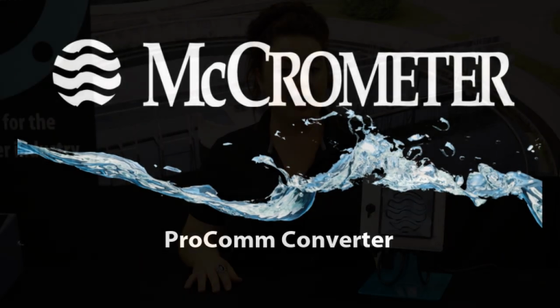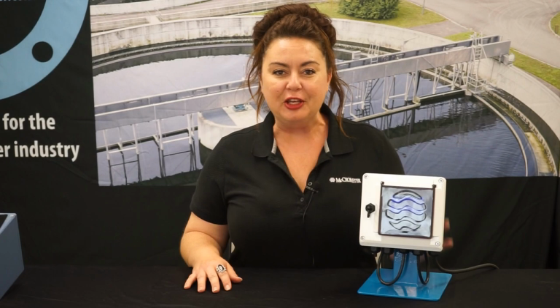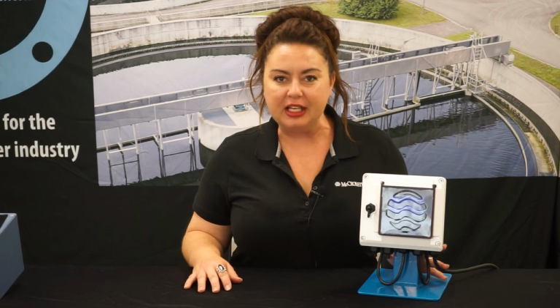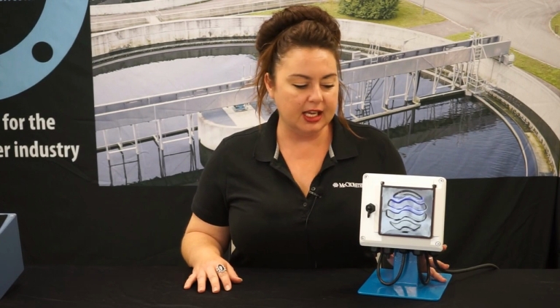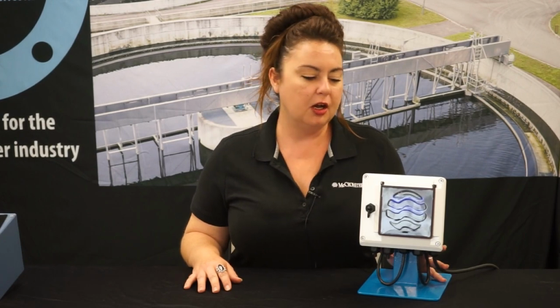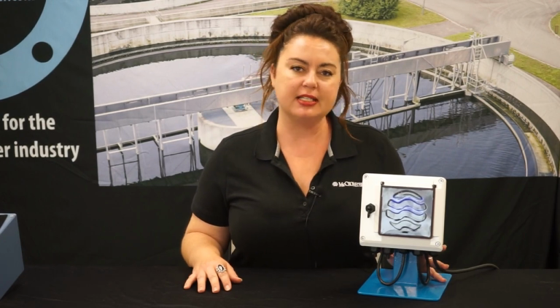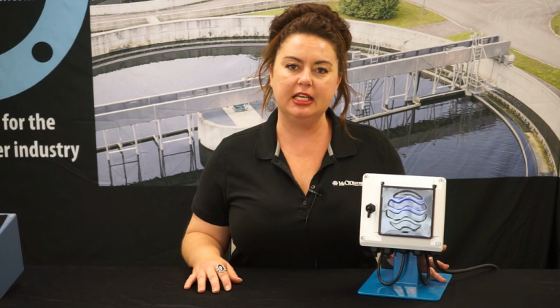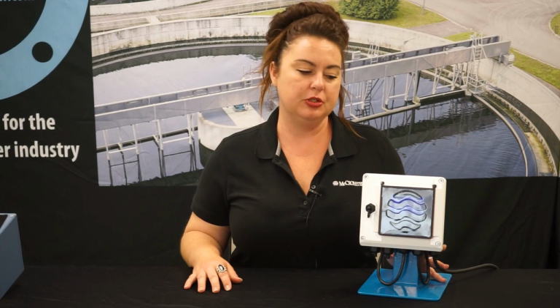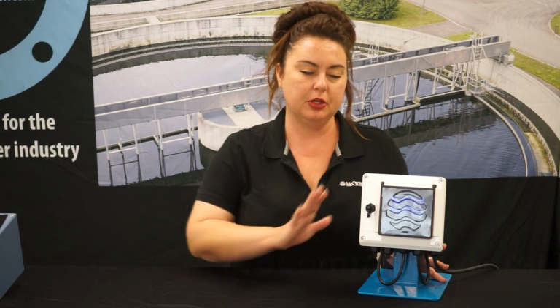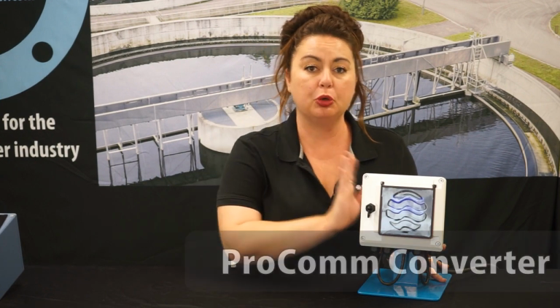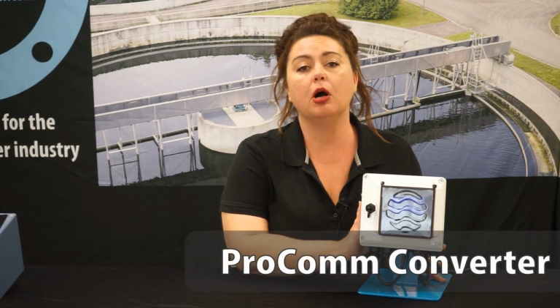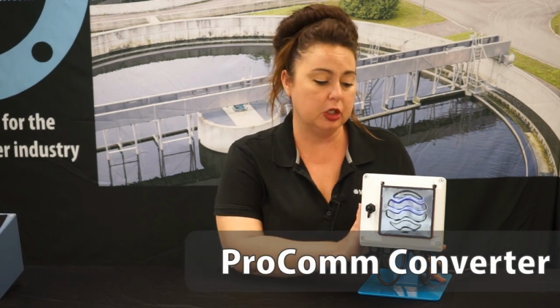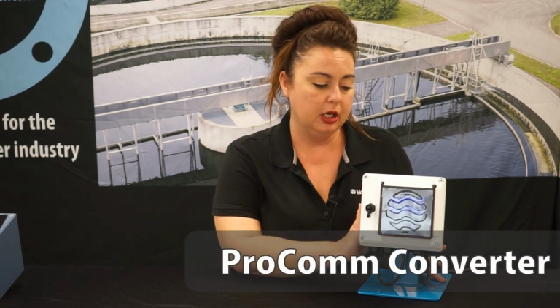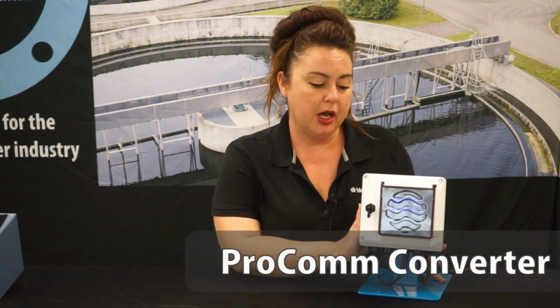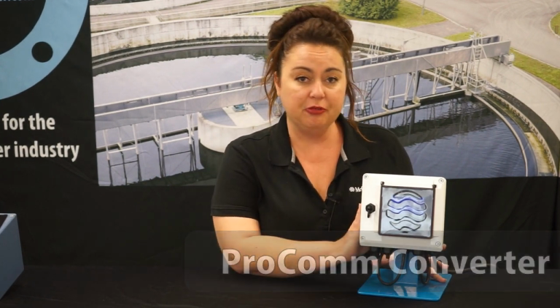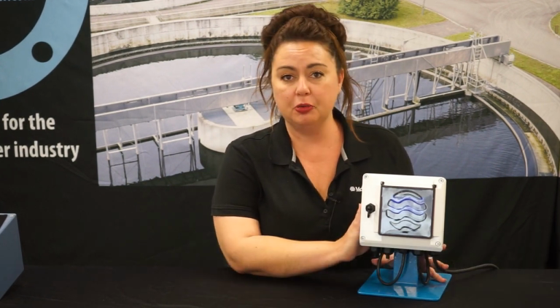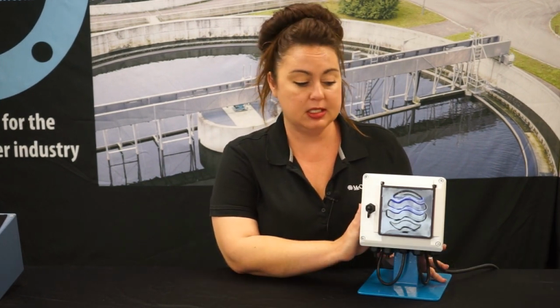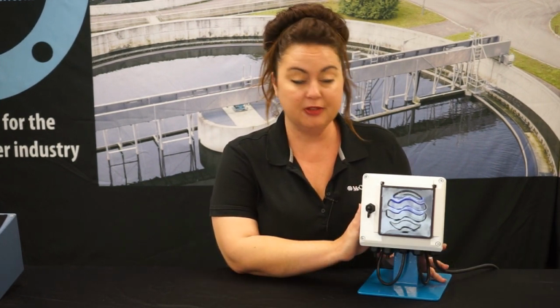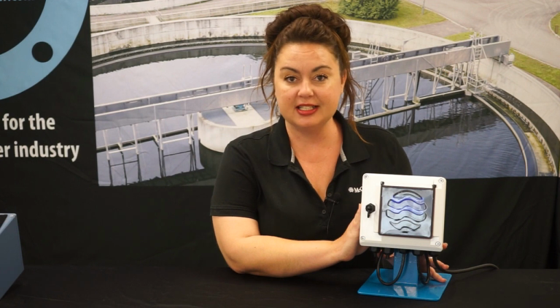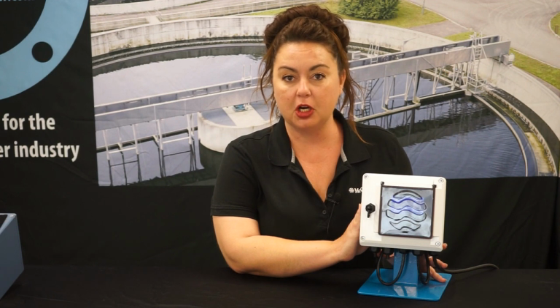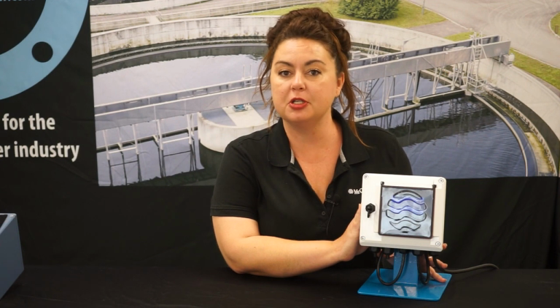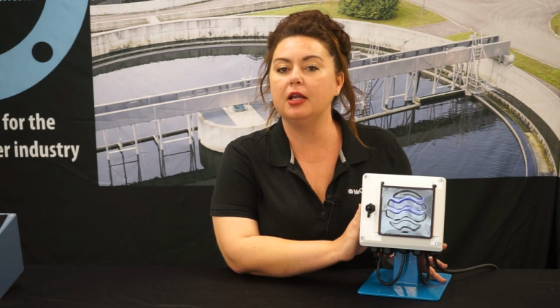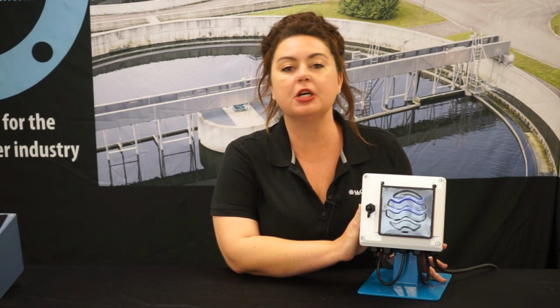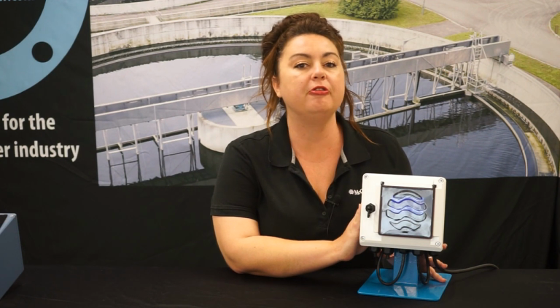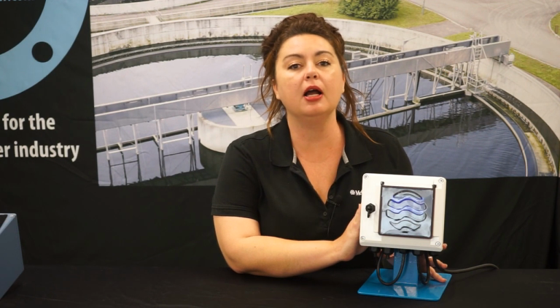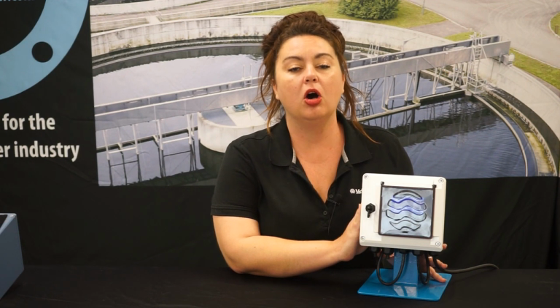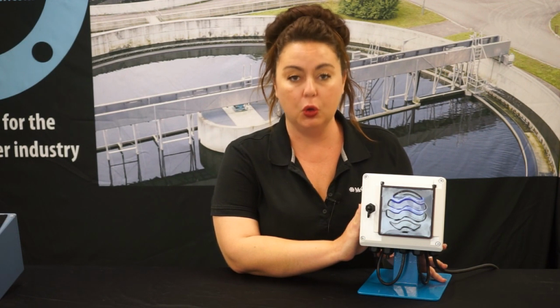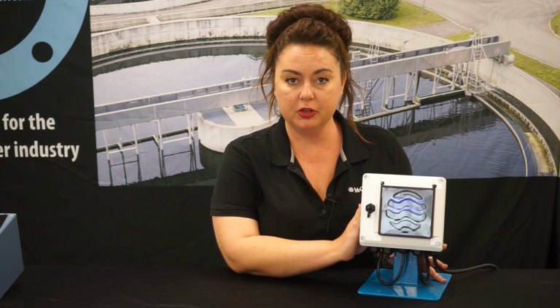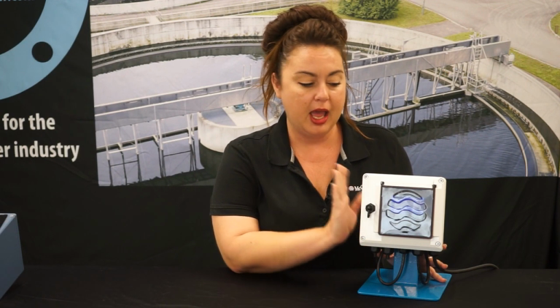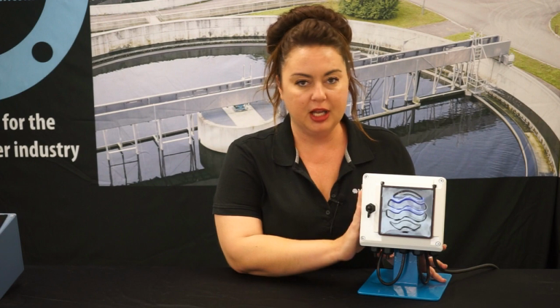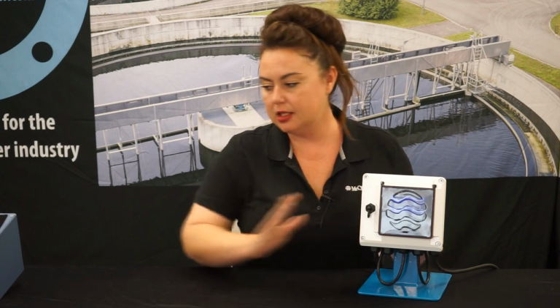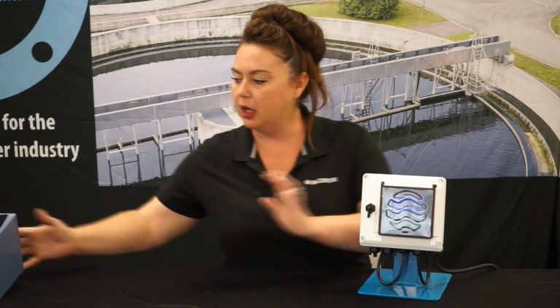Hi, thank you for joining us today. We're excited to introduce you to our new ProCom converter. This converter was specifically designed with our customers in mind. We took customer feedback on our old converter and applied it to this new one.